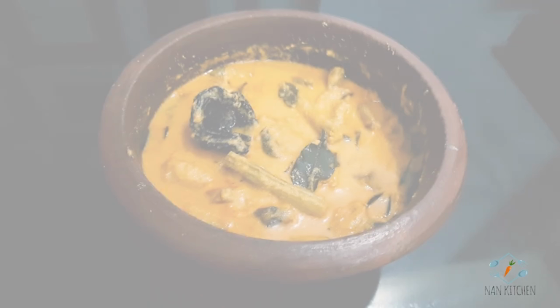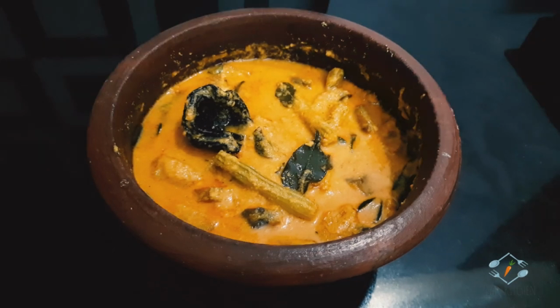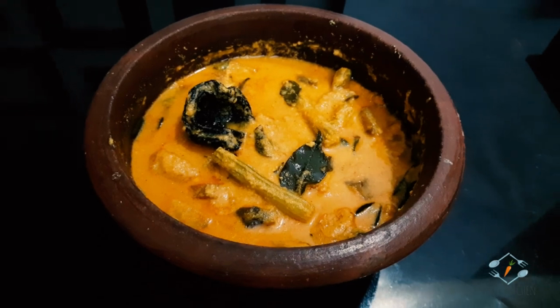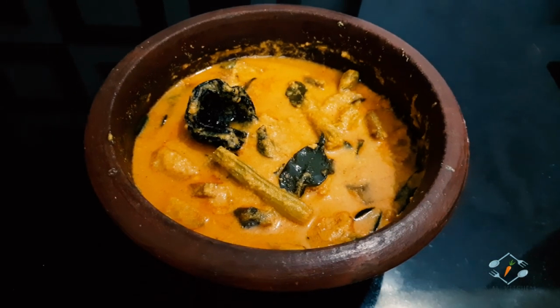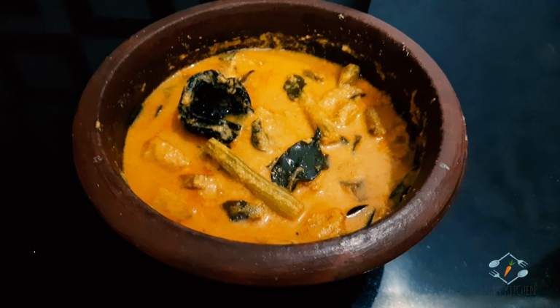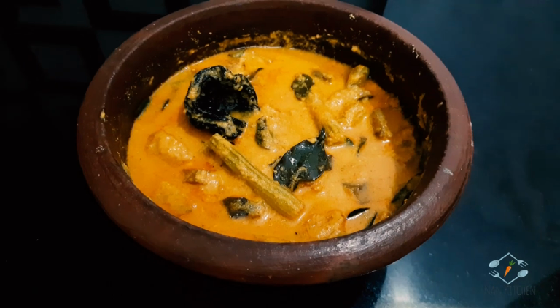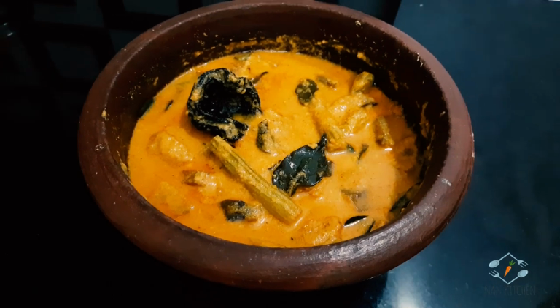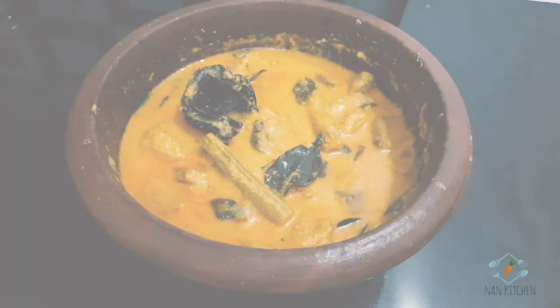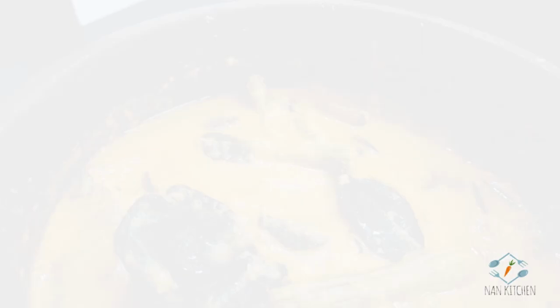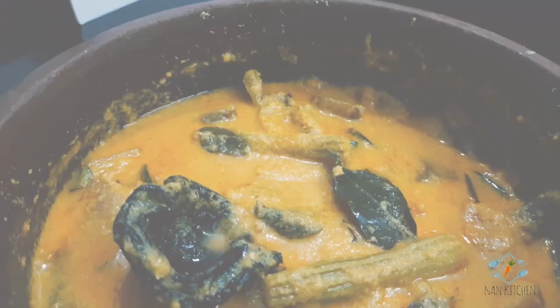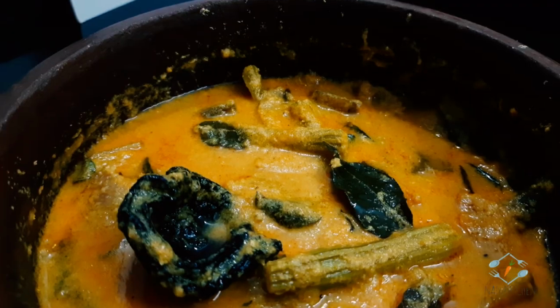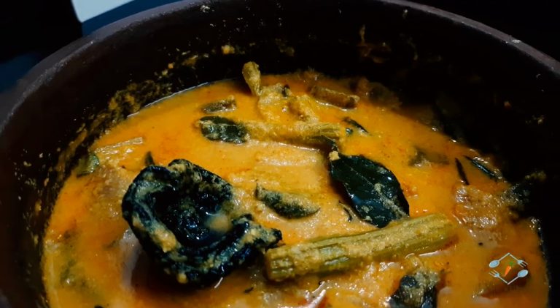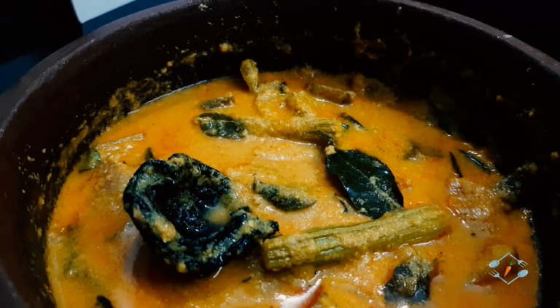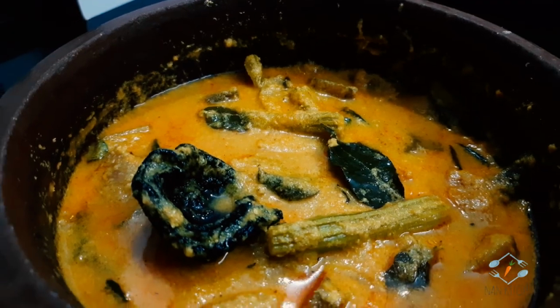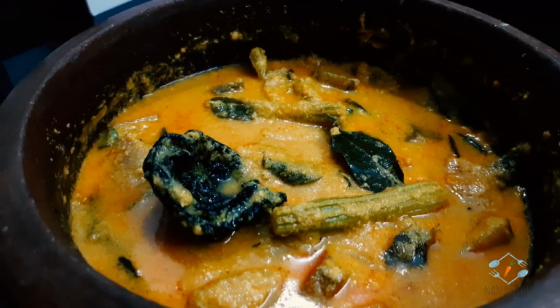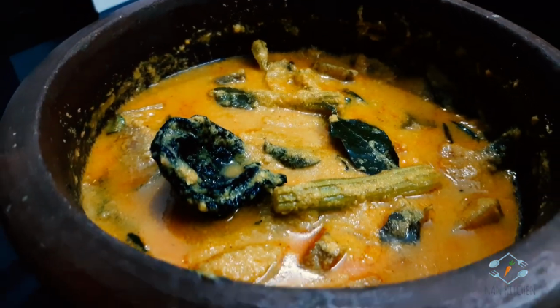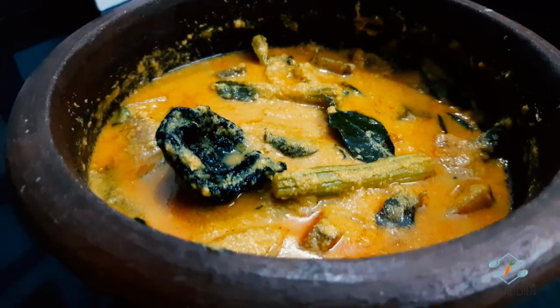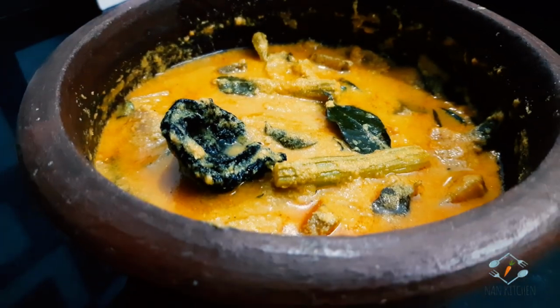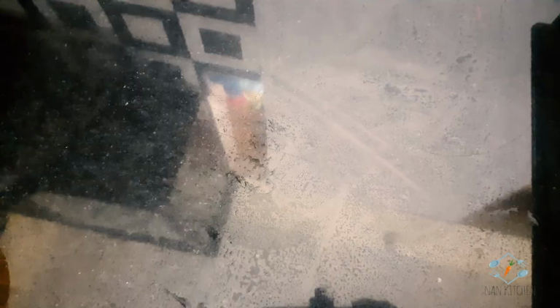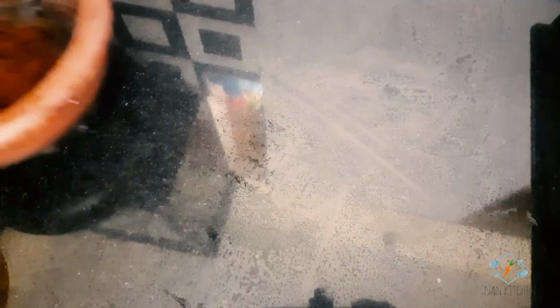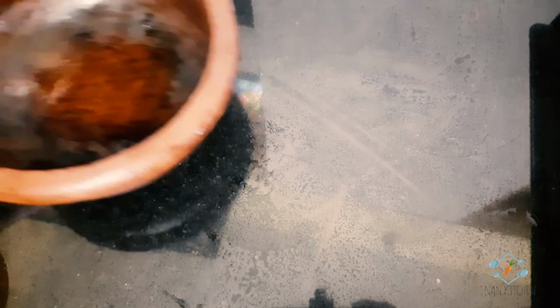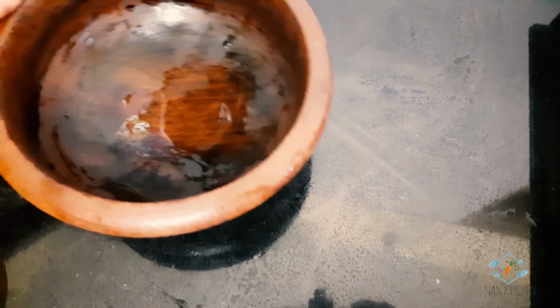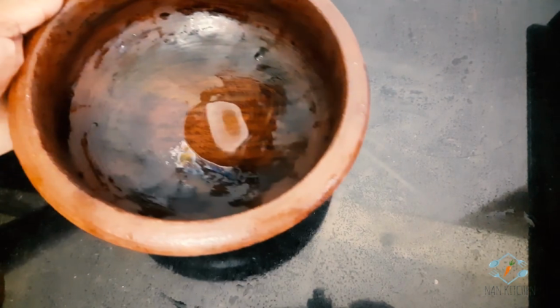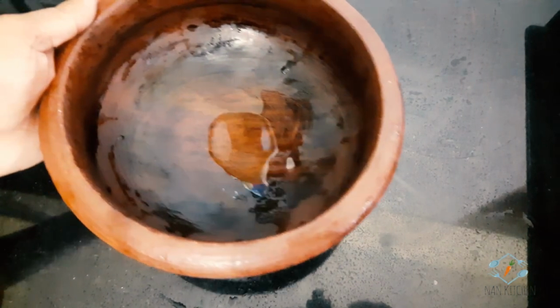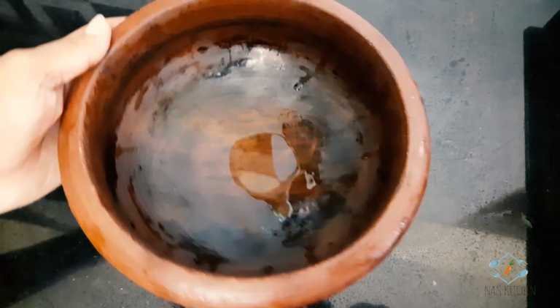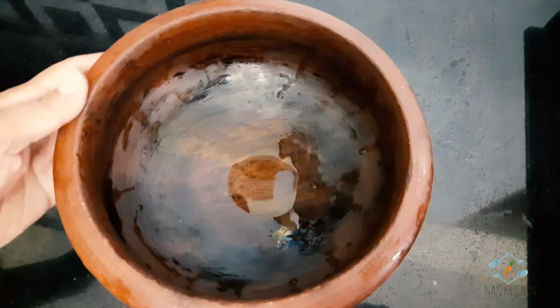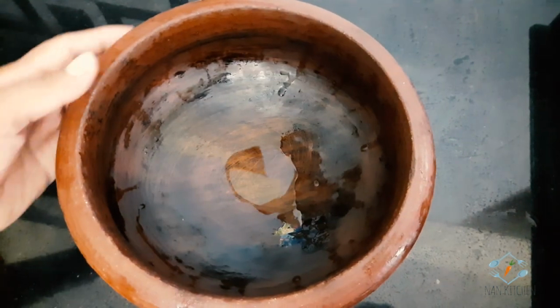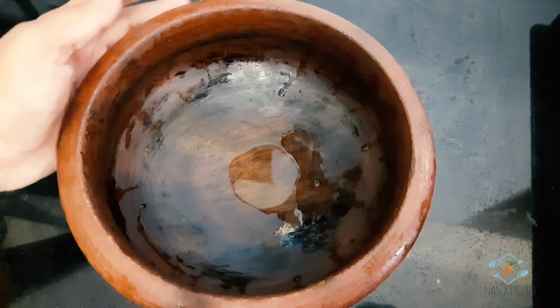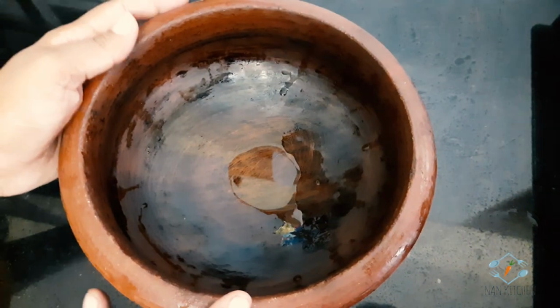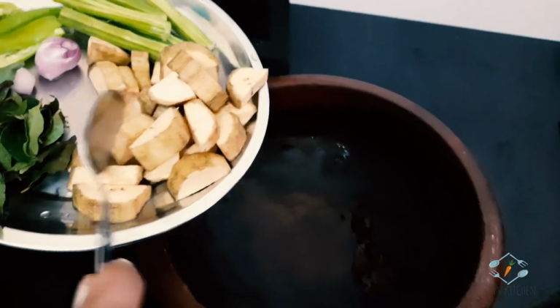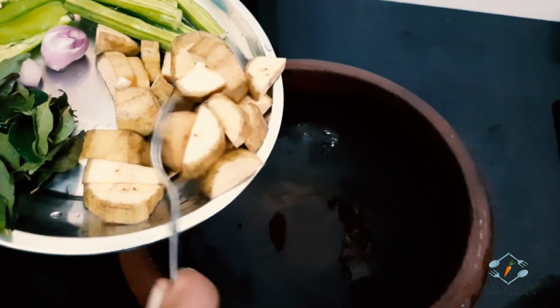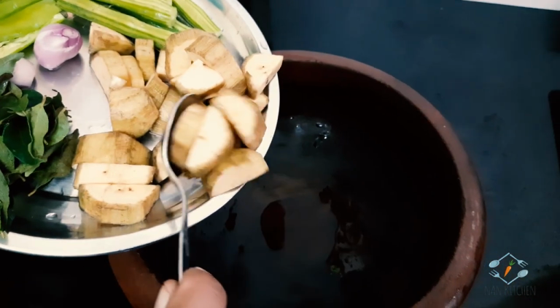Hi friends! I'm going to go to the shop for a drink. I'll take a bowl with some hot water.